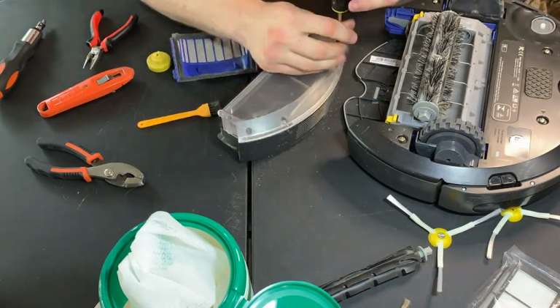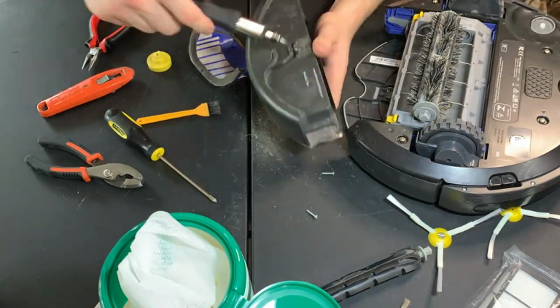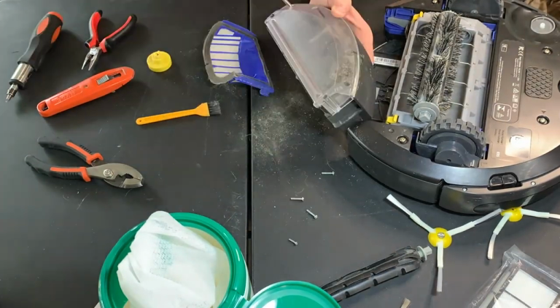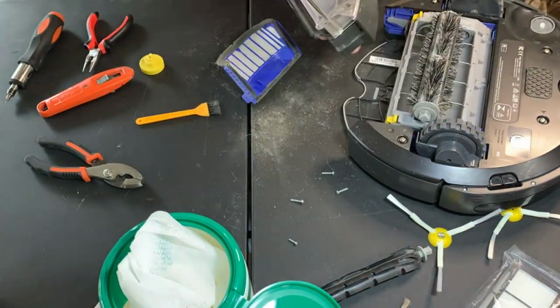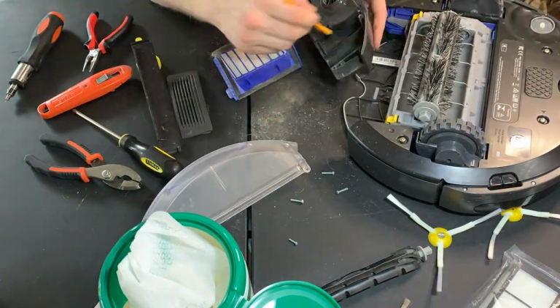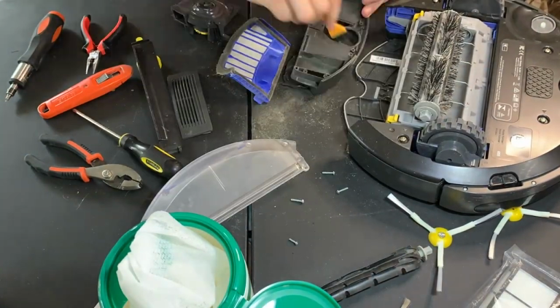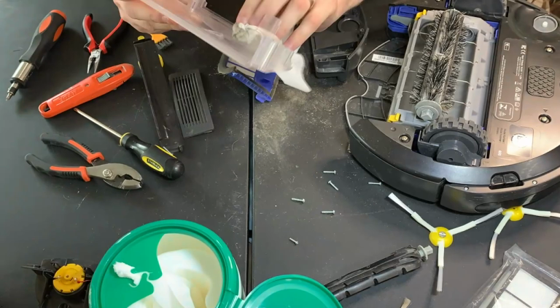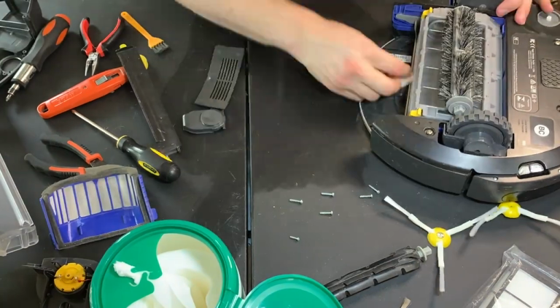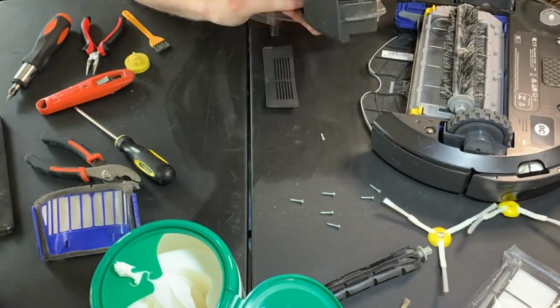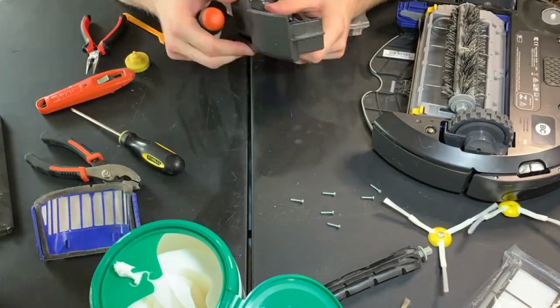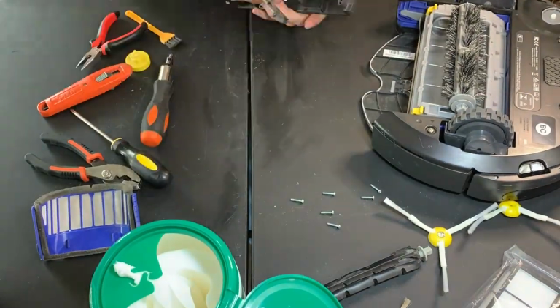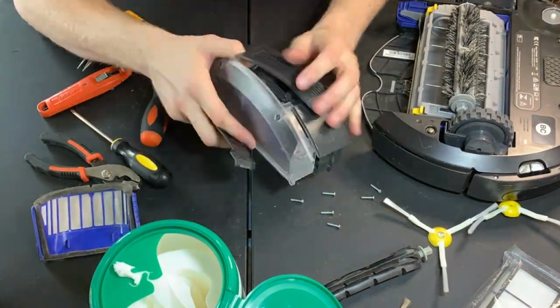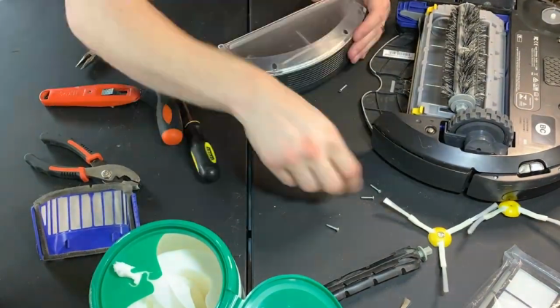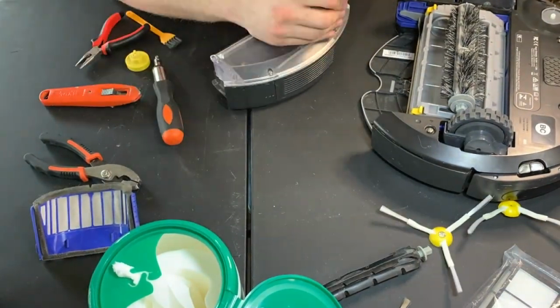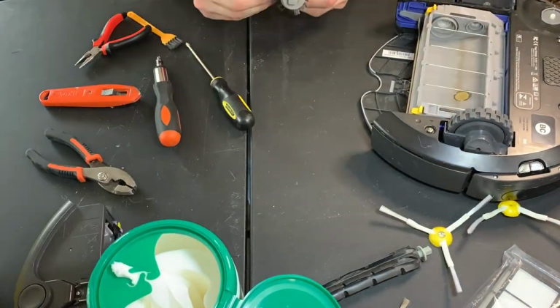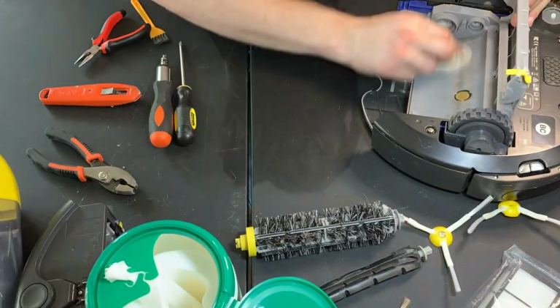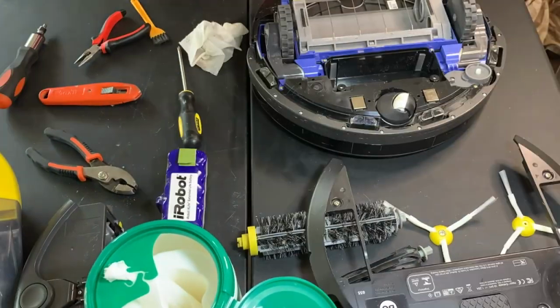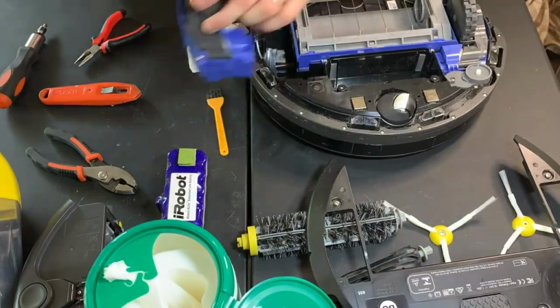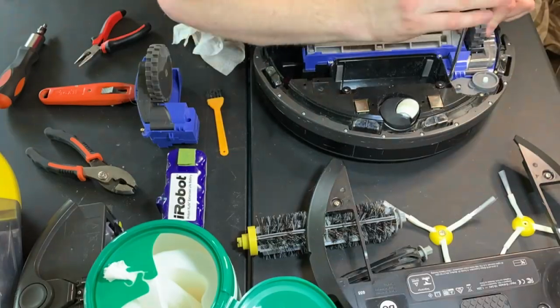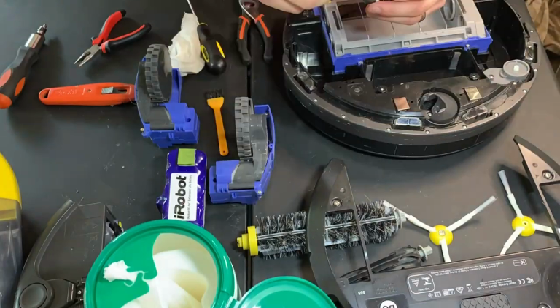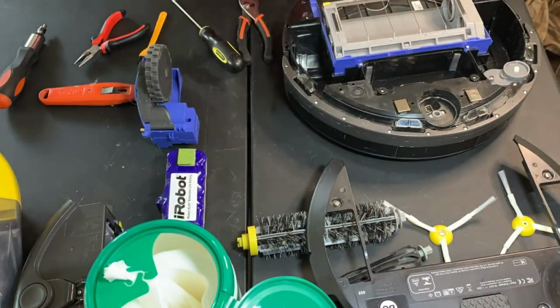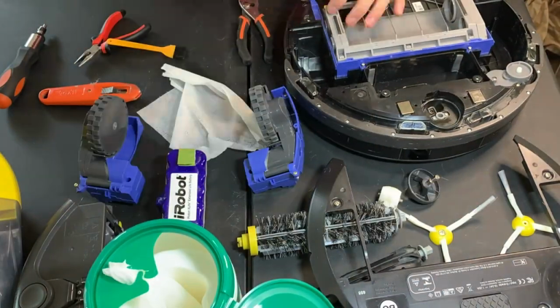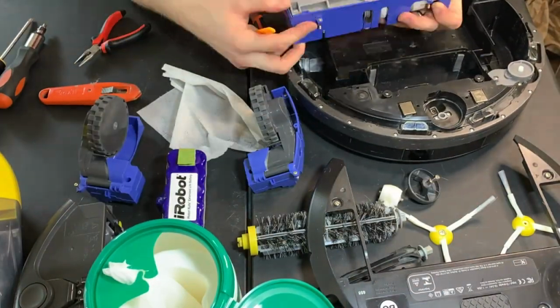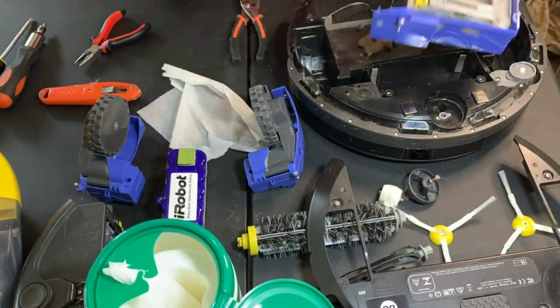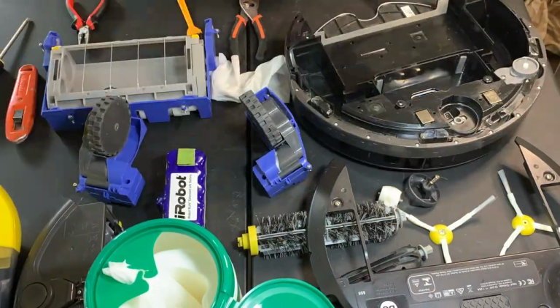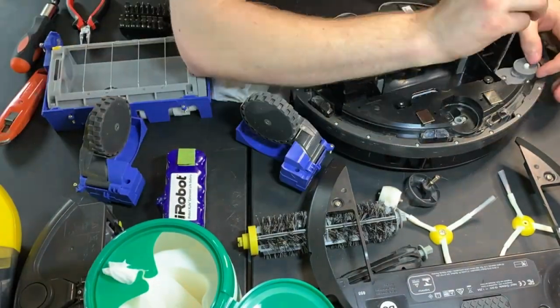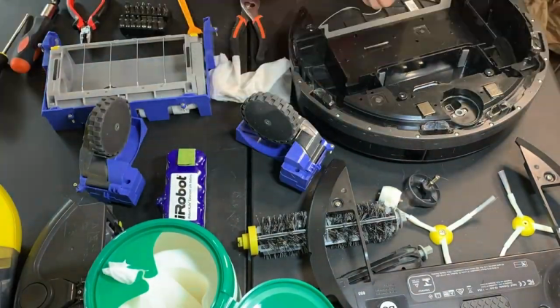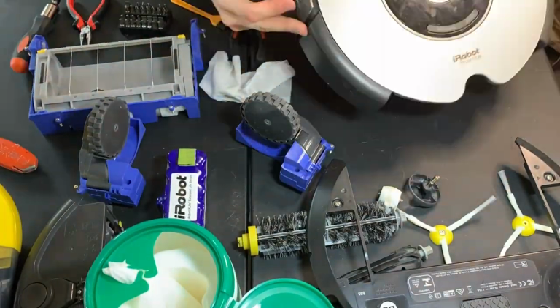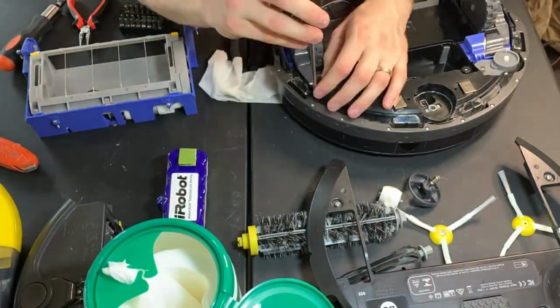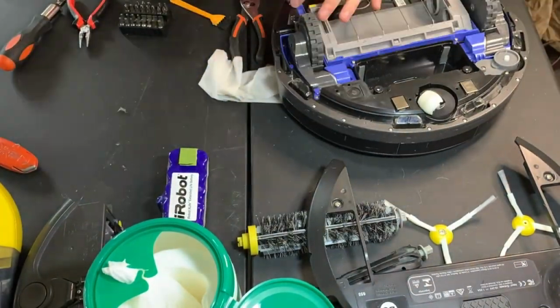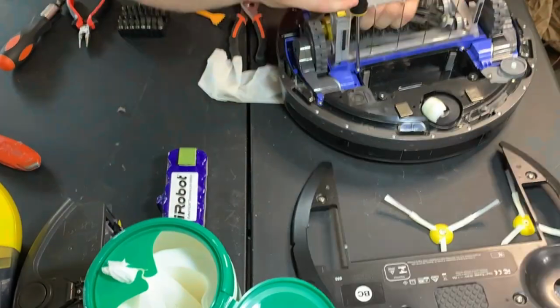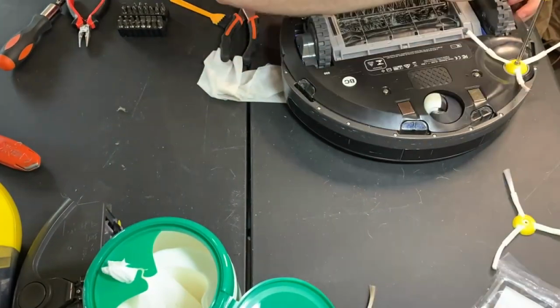So if you want to see more in-depth videos on how to clean, repair, and service these robot vacuums — and even have a chance to win a new robot vacuum for yourself — please subscribe and keep up to date on the new videos. This has been CFO Mods Gaming, out.